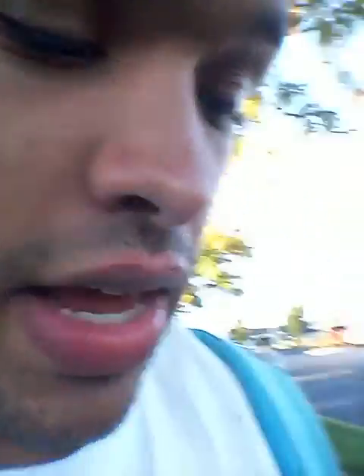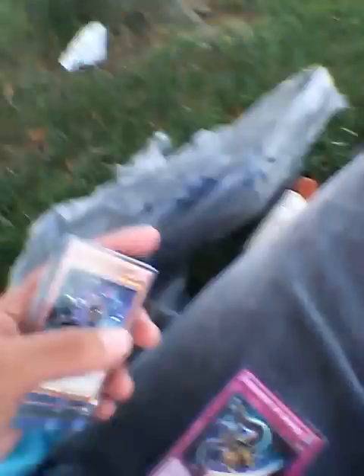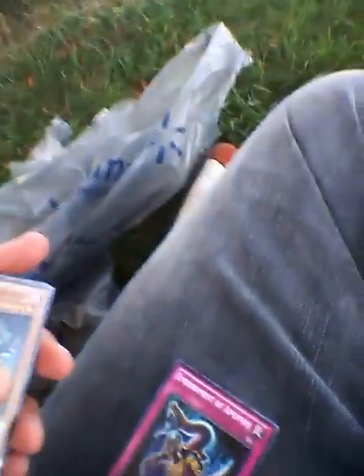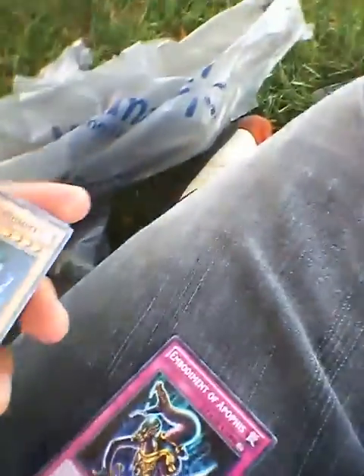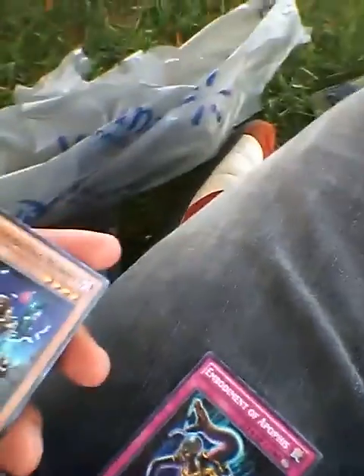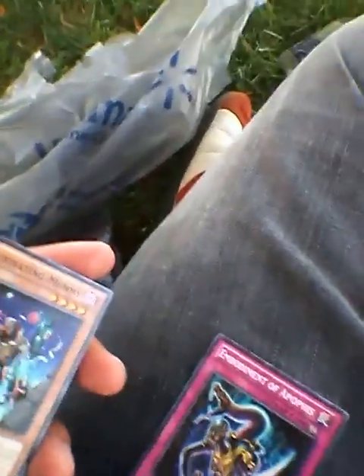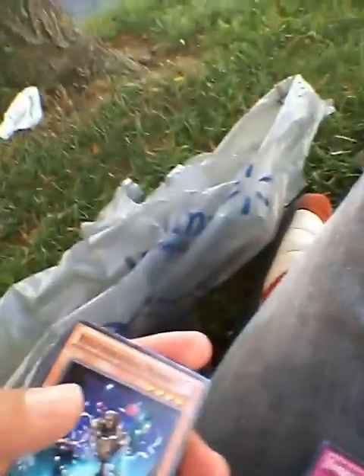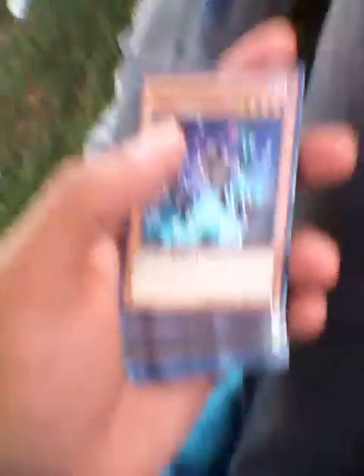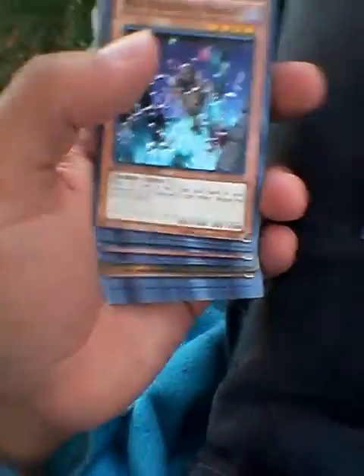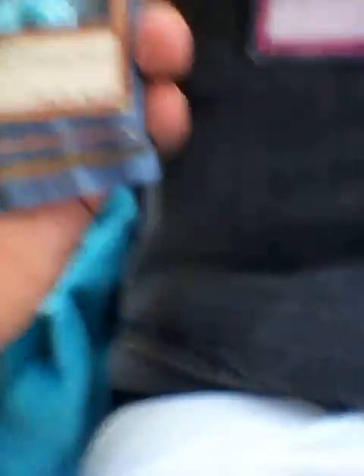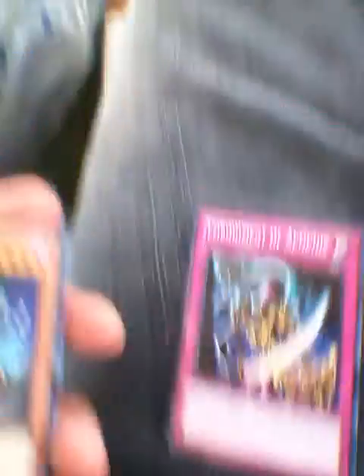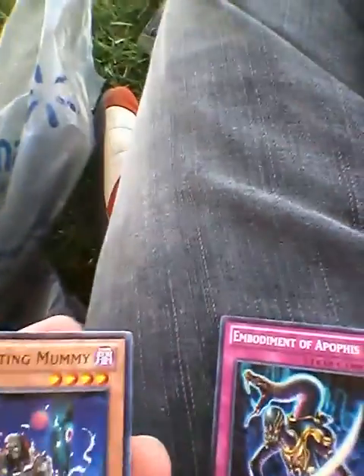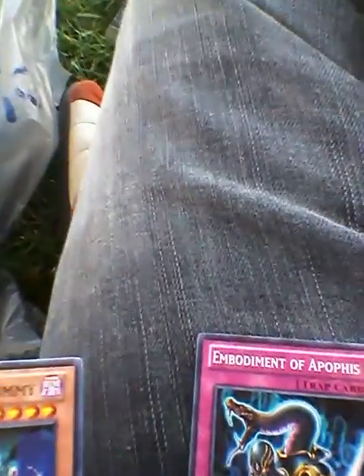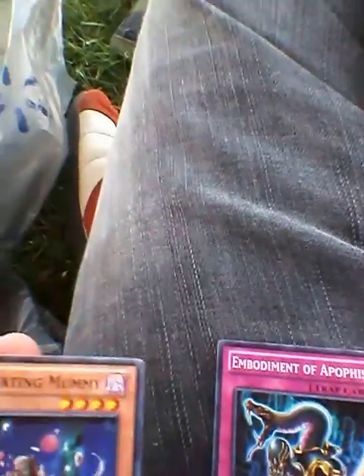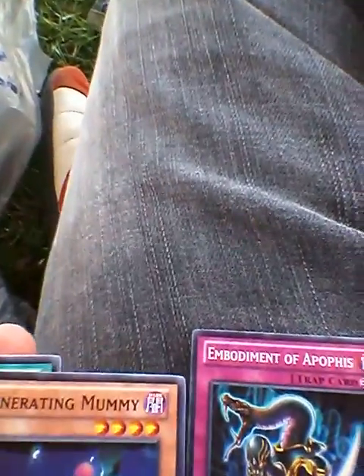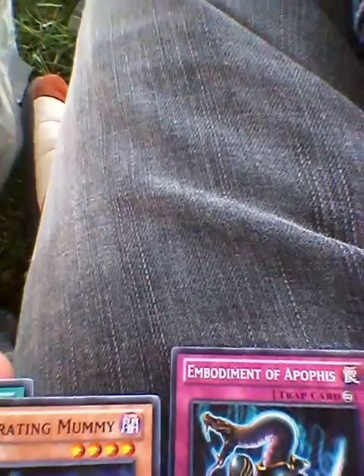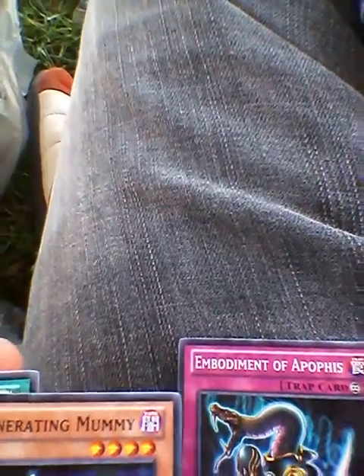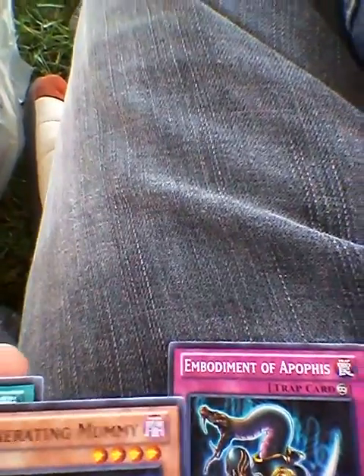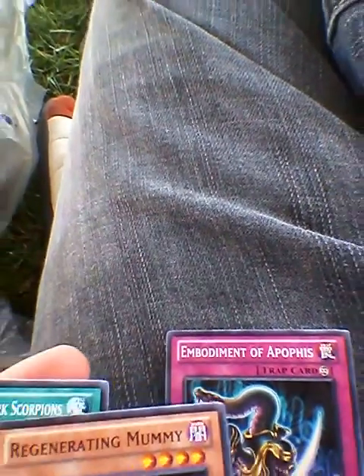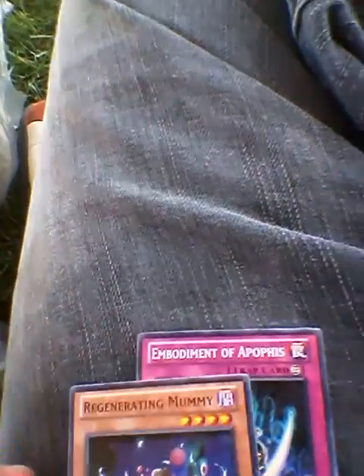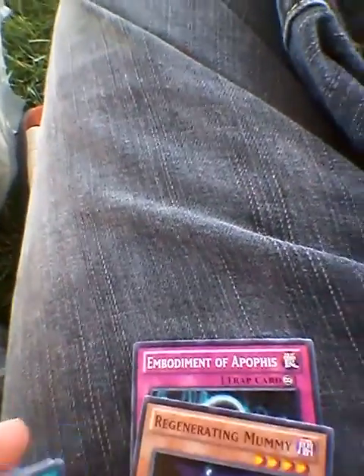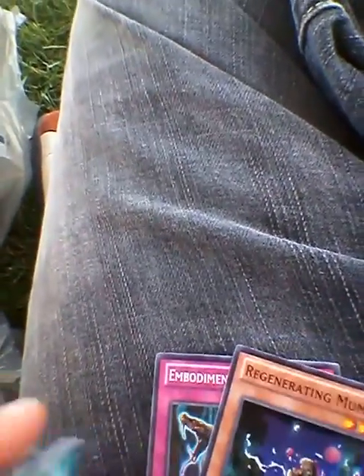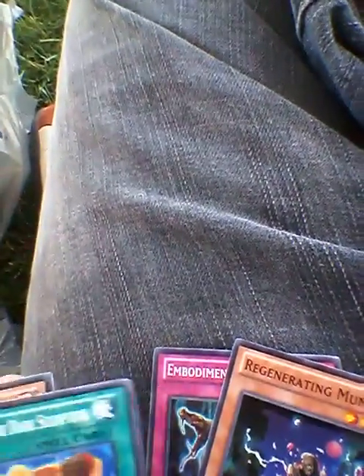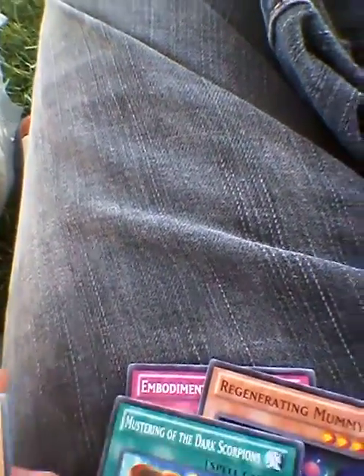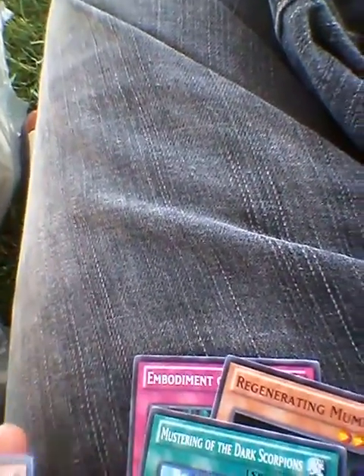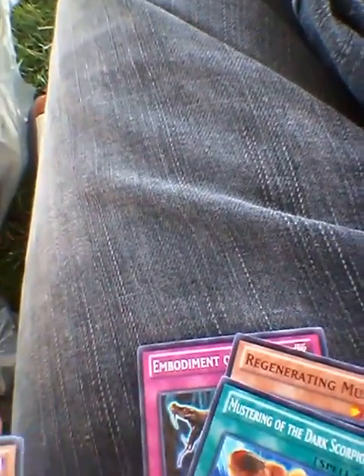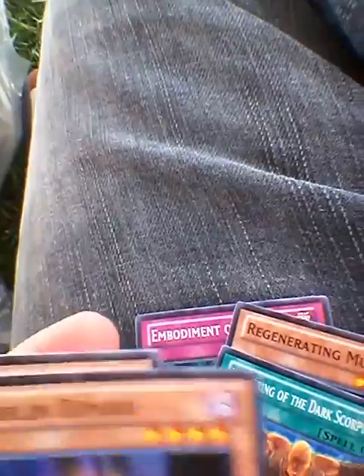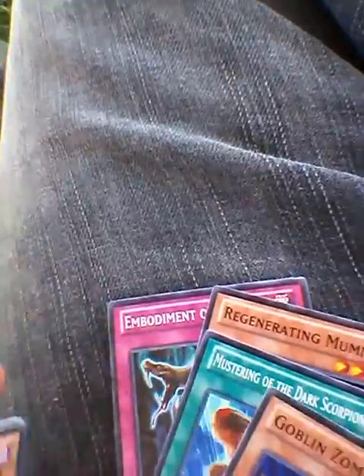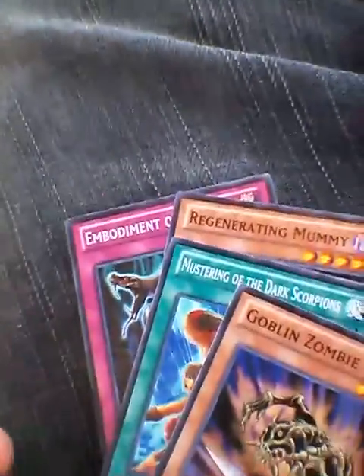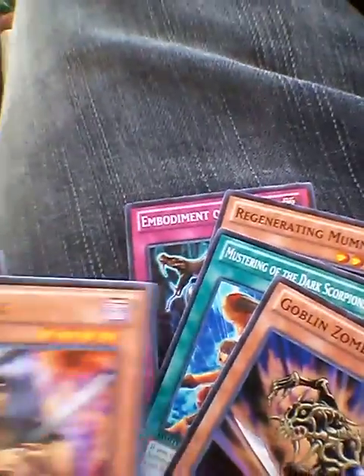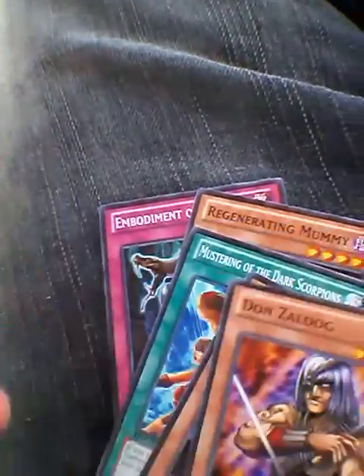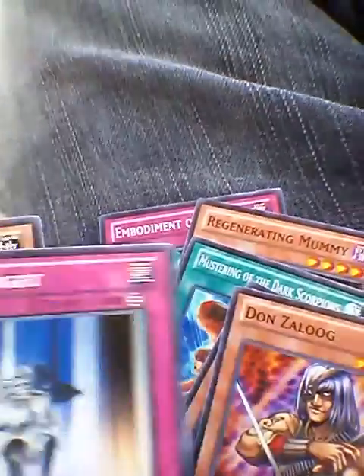Alright, I got... Embodiment of... whatever it's called. Regenerating Mummy. That card. That card. Danzo.